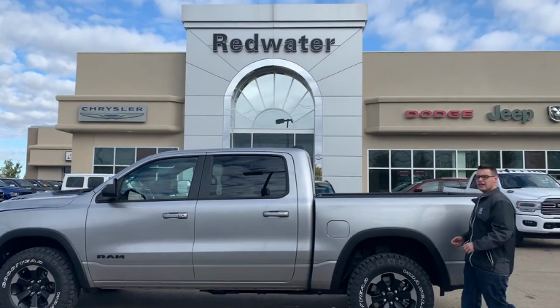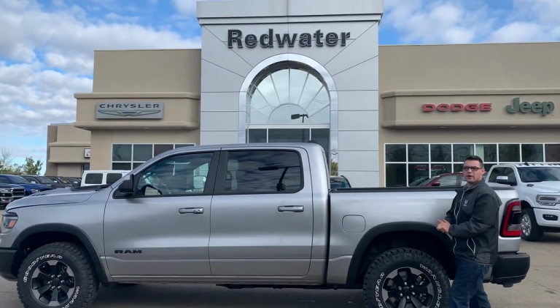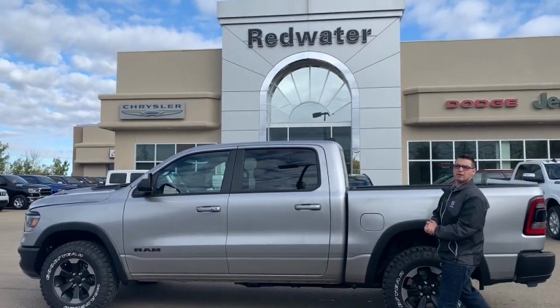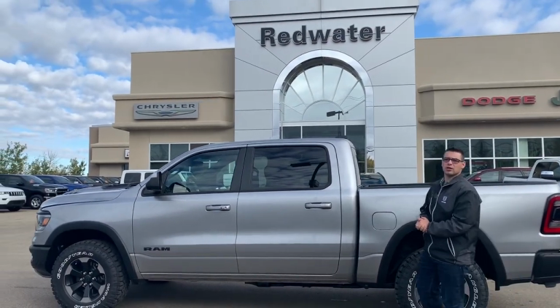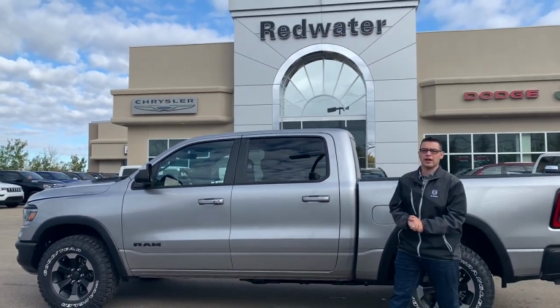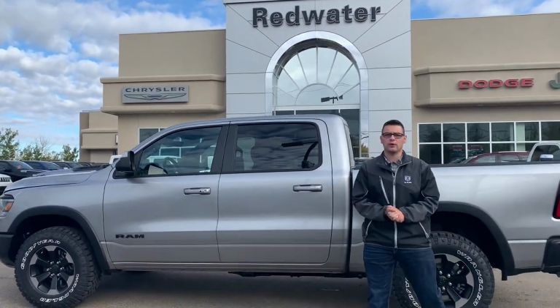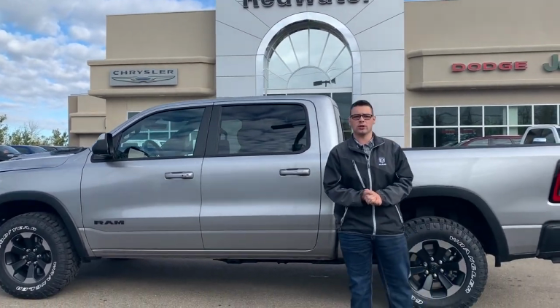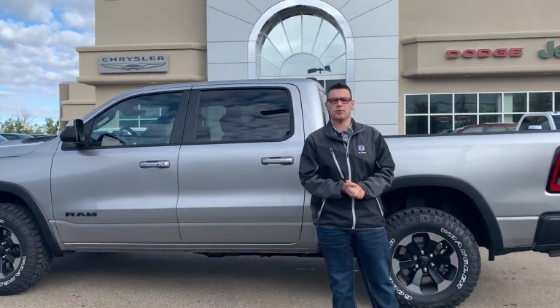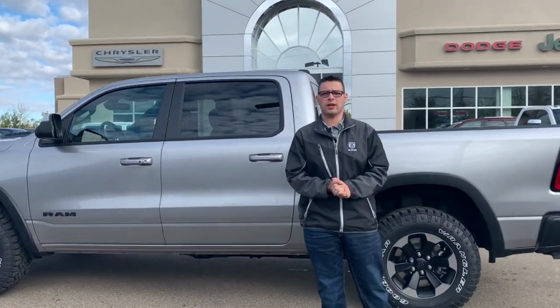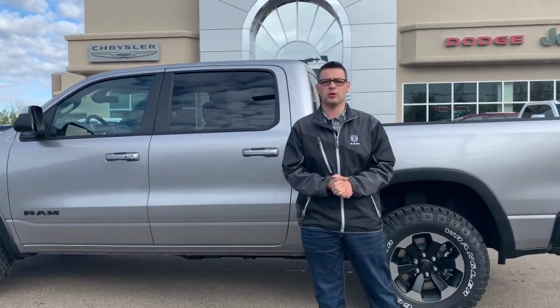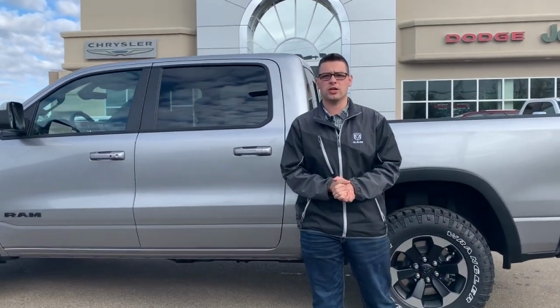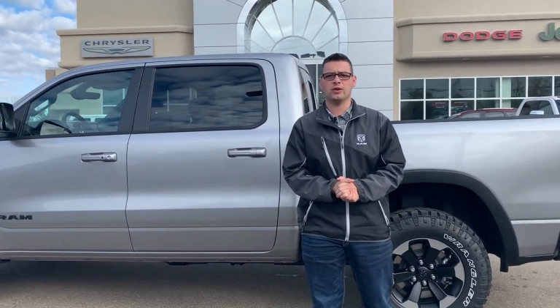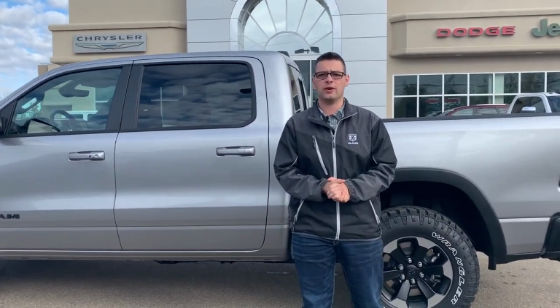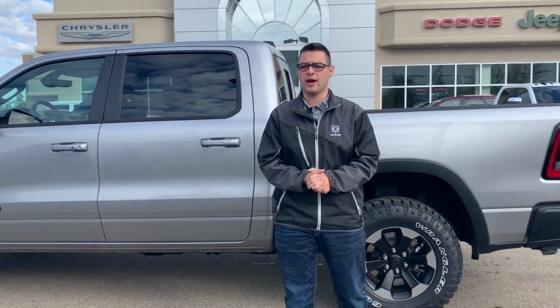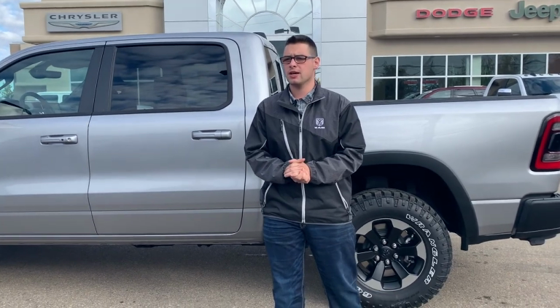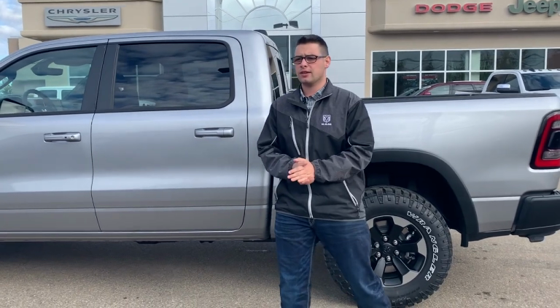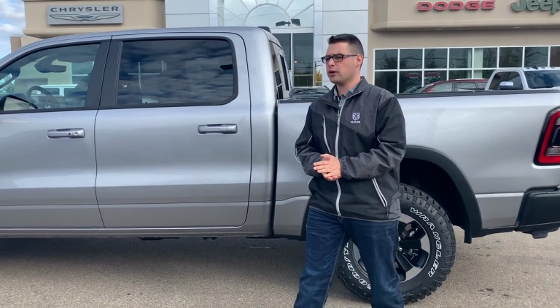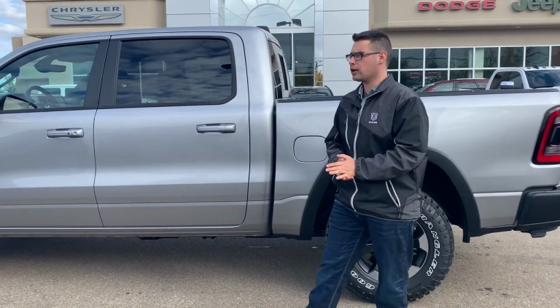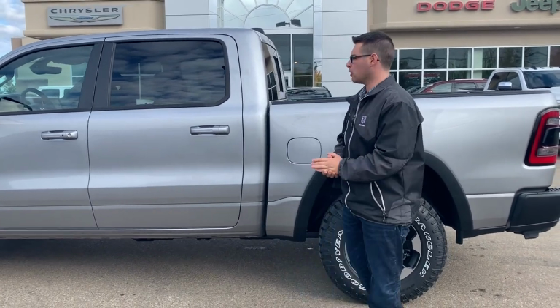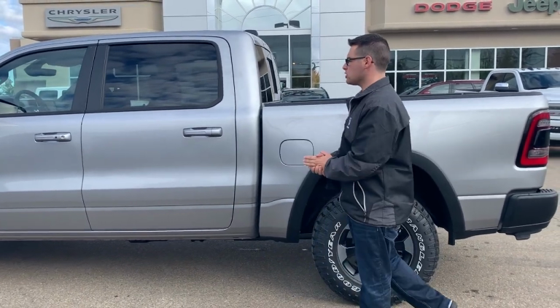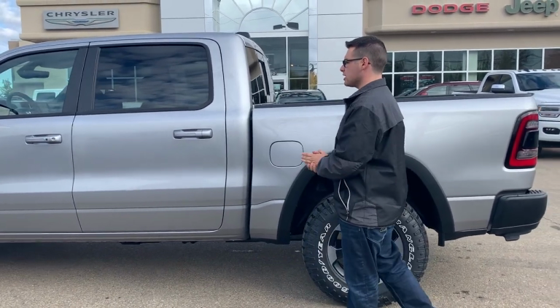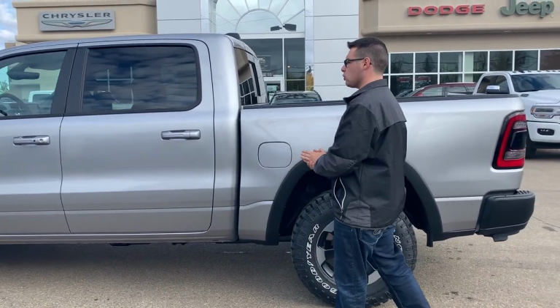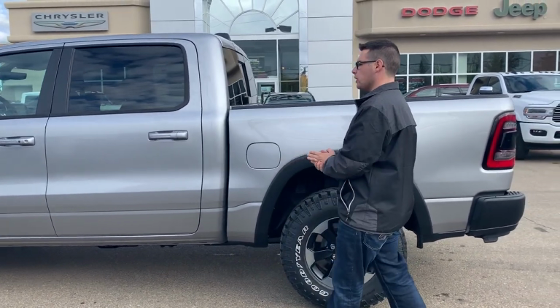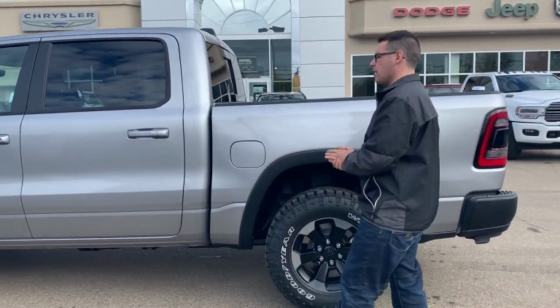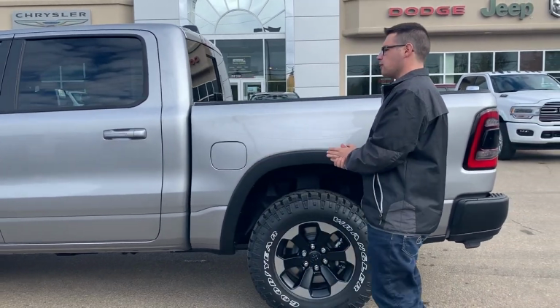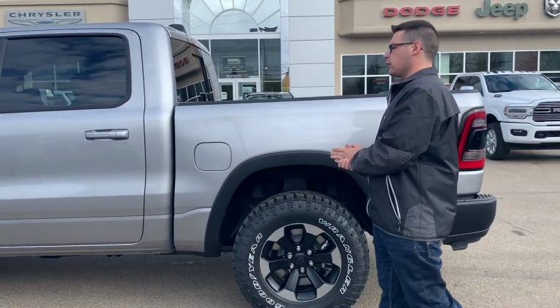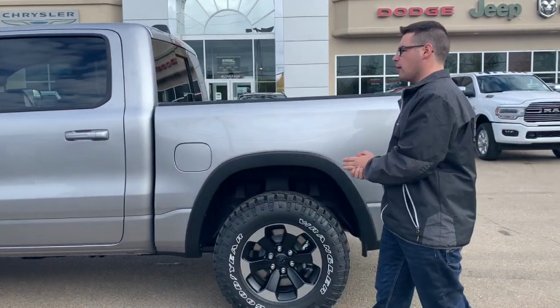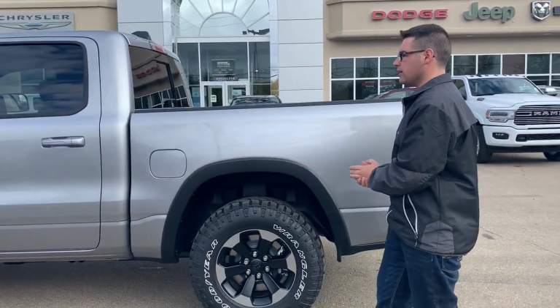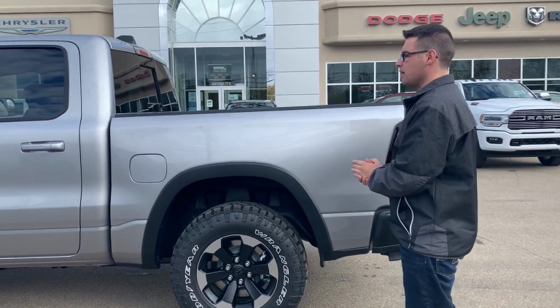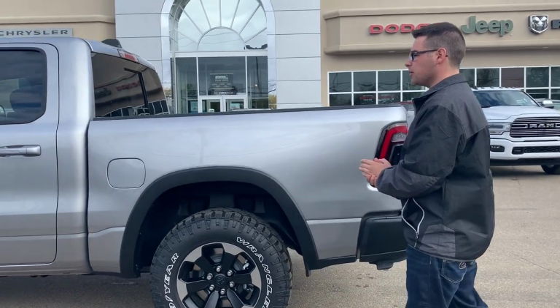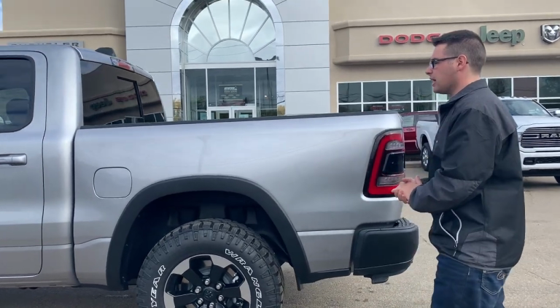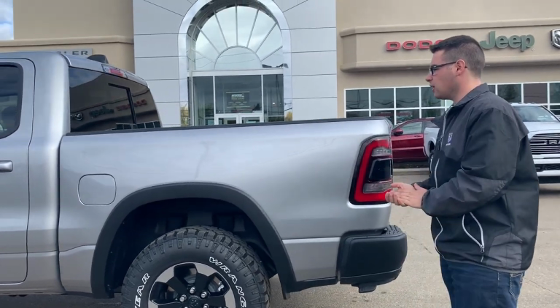Hey there internet, Mitchell here at Redwater Dodge, home of the $10 oil change and rig ready rams. Today we are going to be looking at one of our newest trucks — it is a 2020 Ram 1500 Rebel in the fillet metallic color.